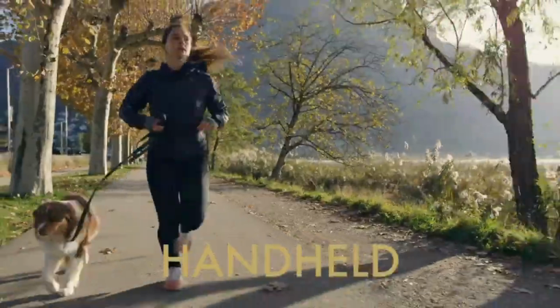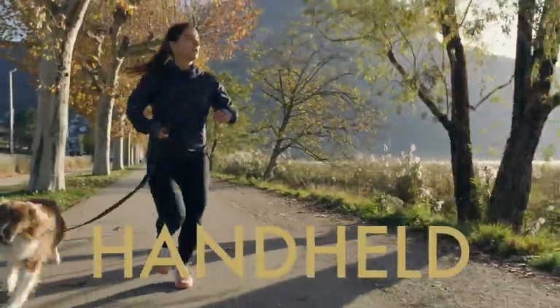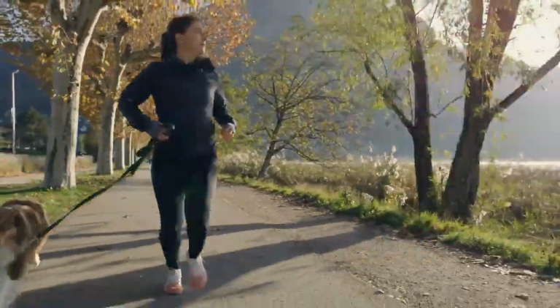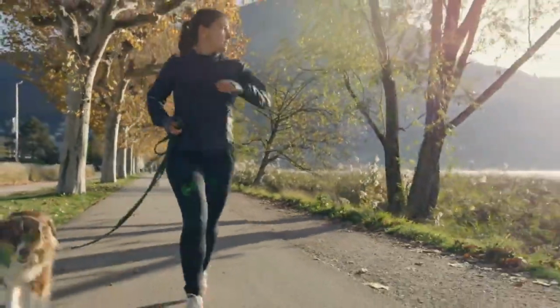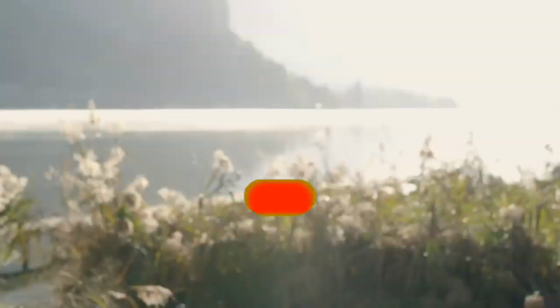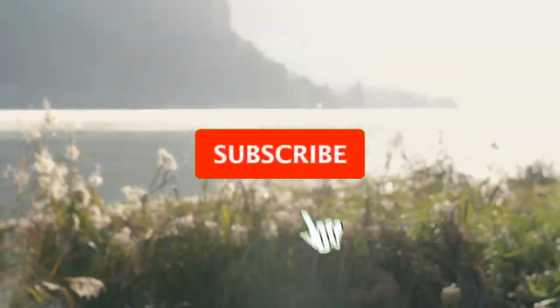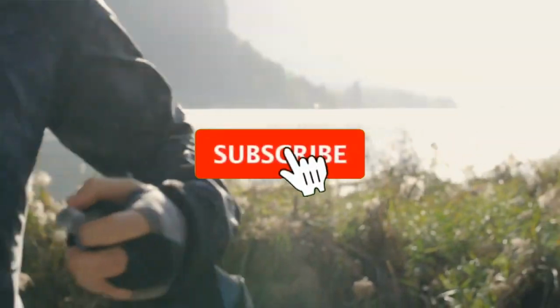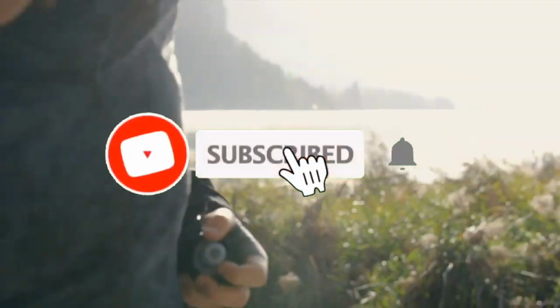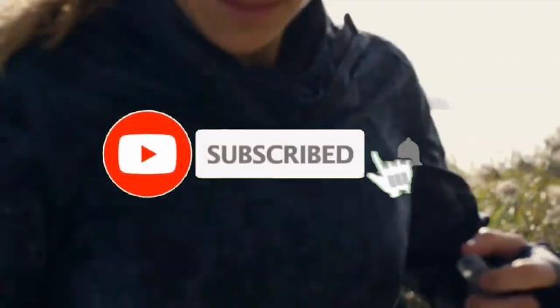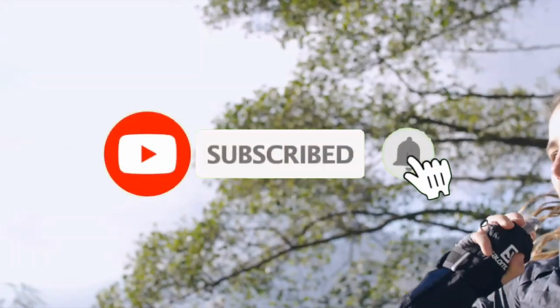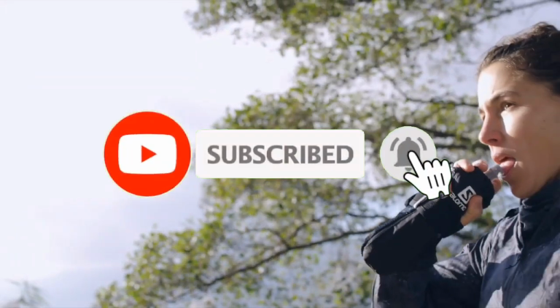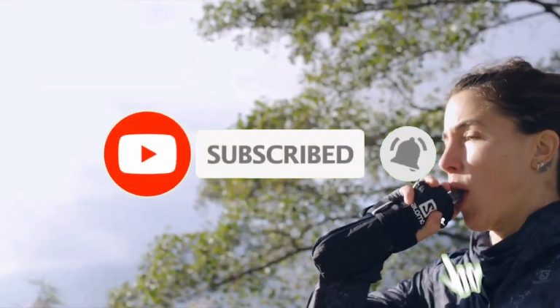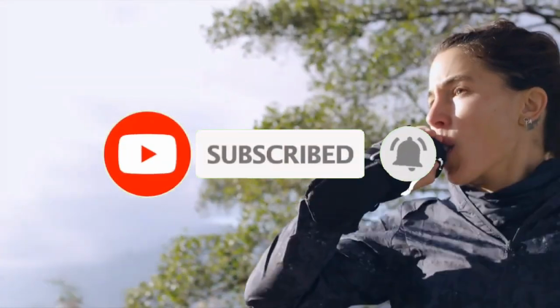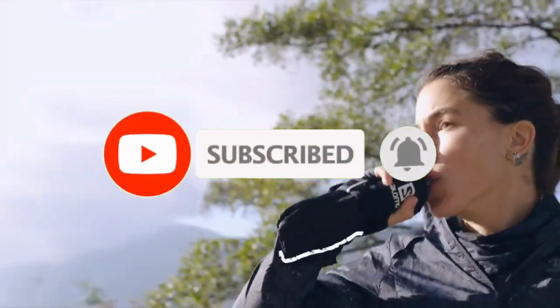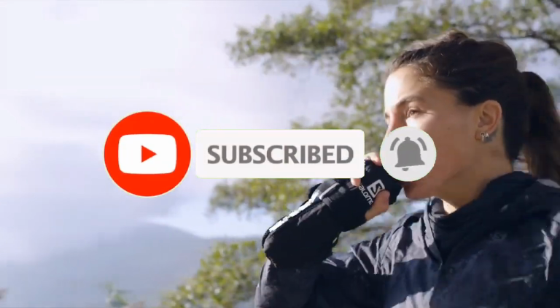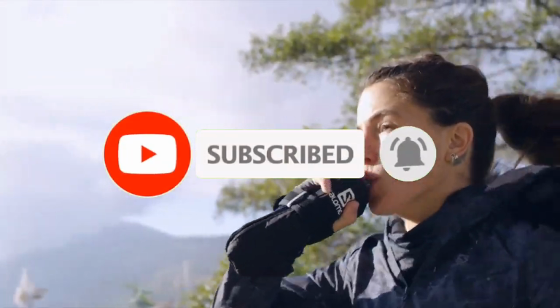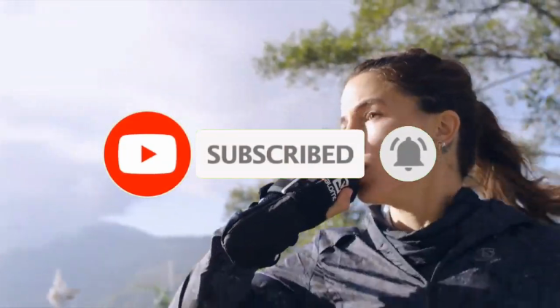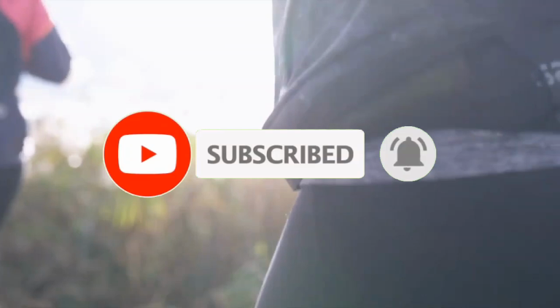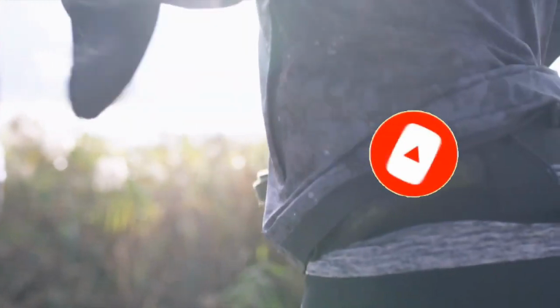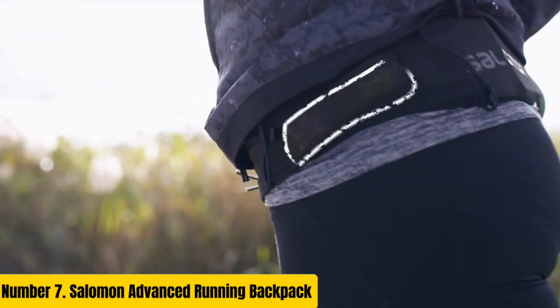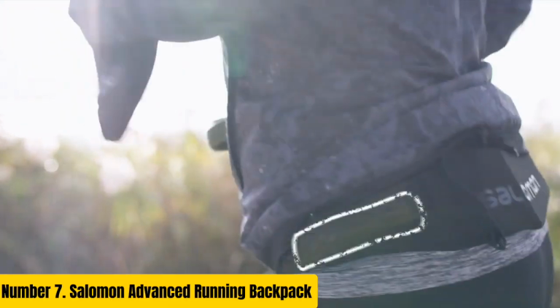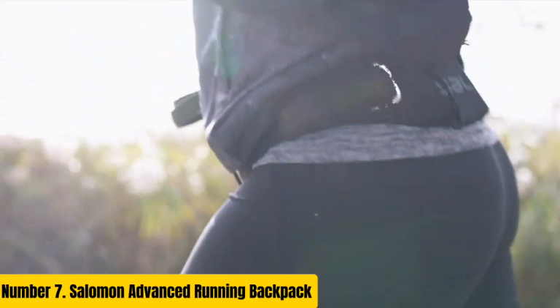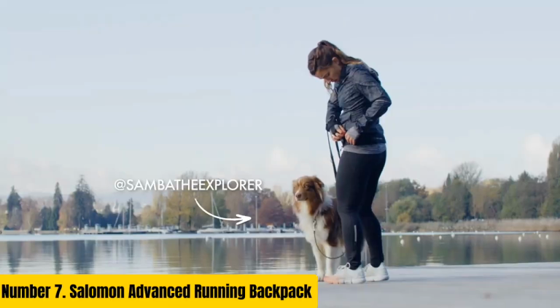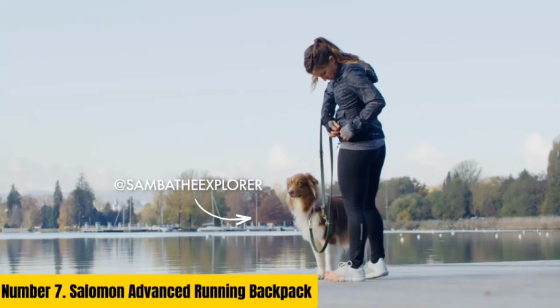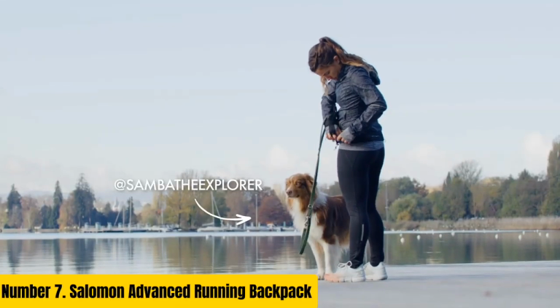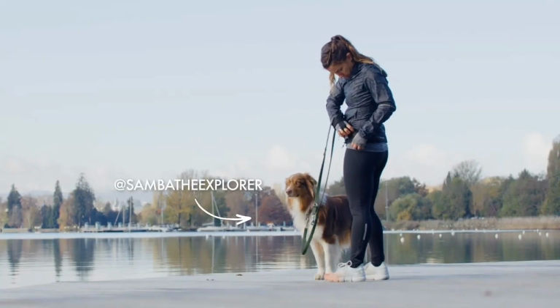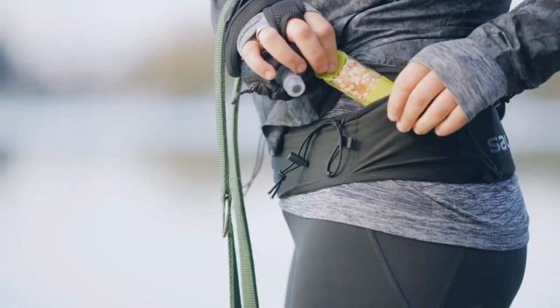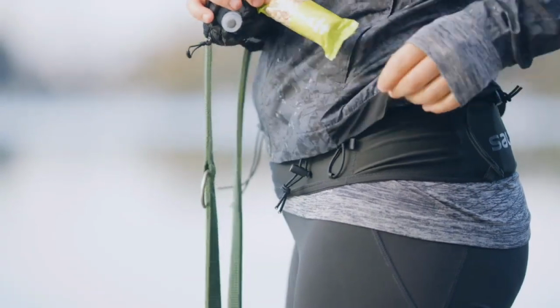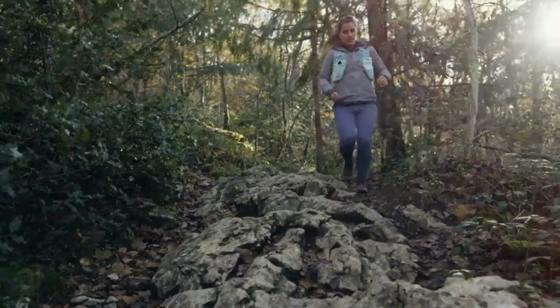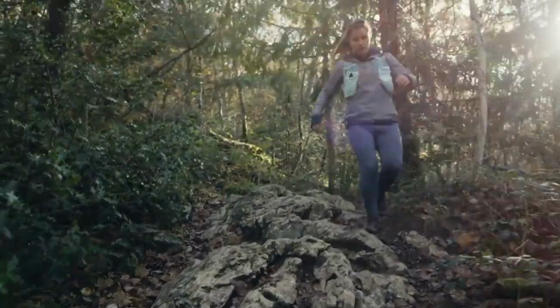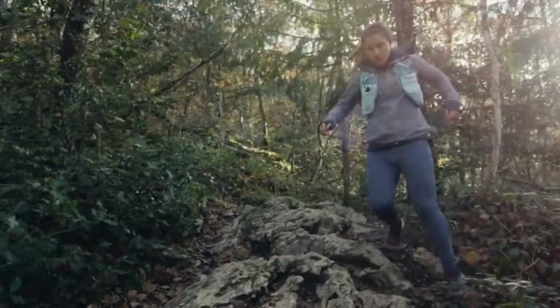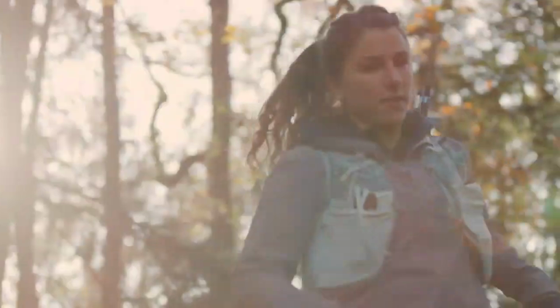For more information, like the video, comment, and don't forget to subscribe to our channel. And let's get started. Number 7.